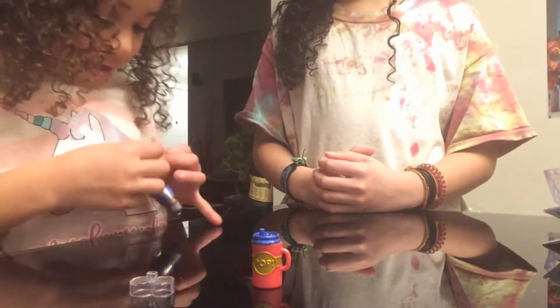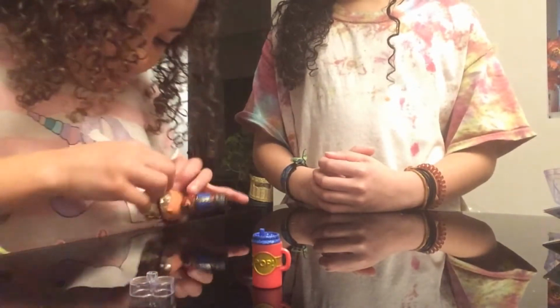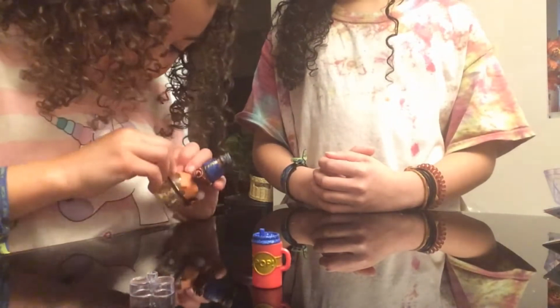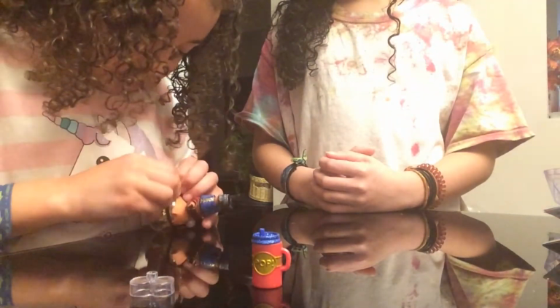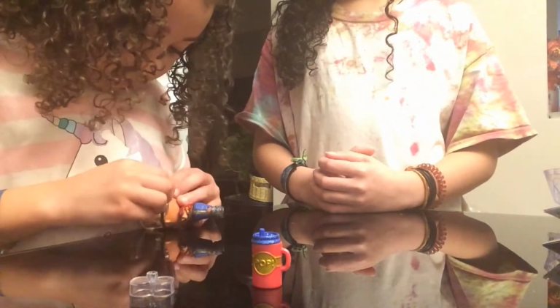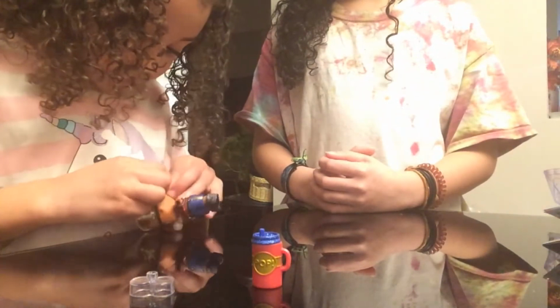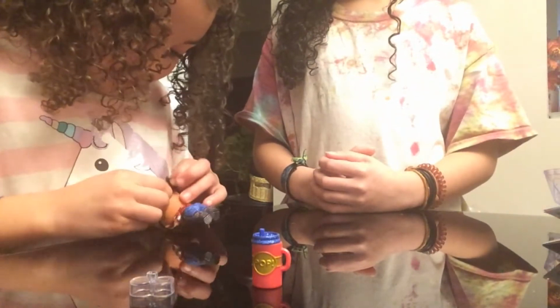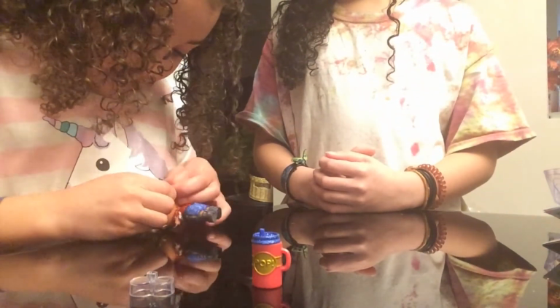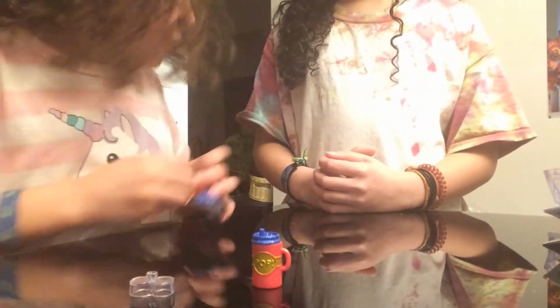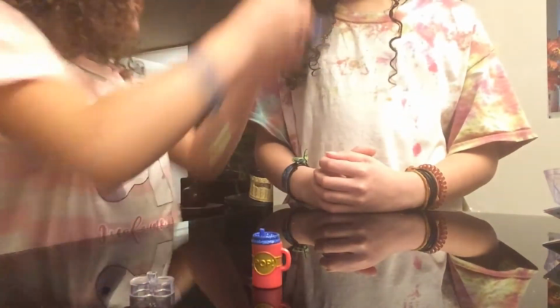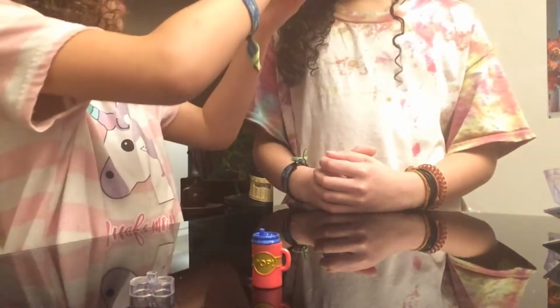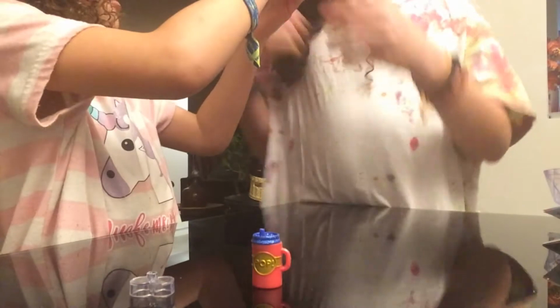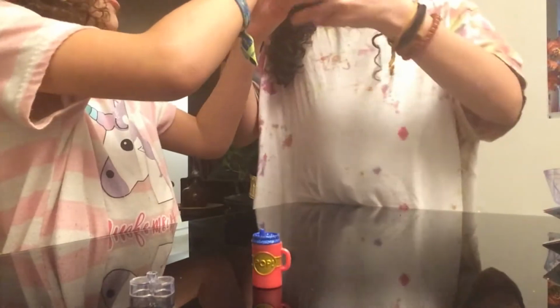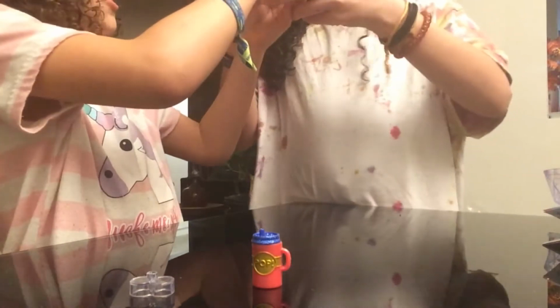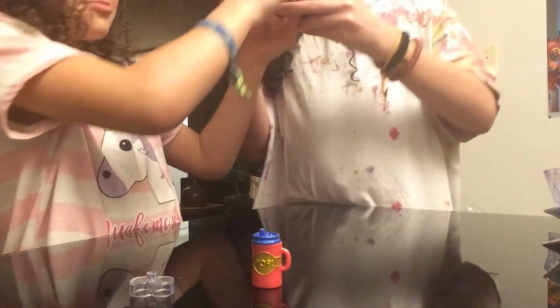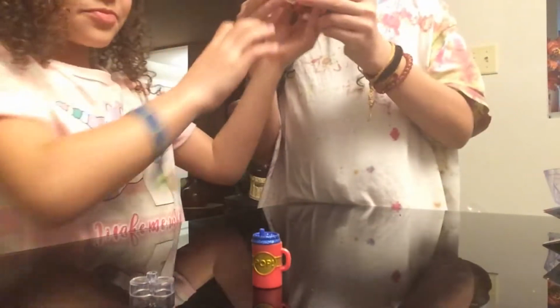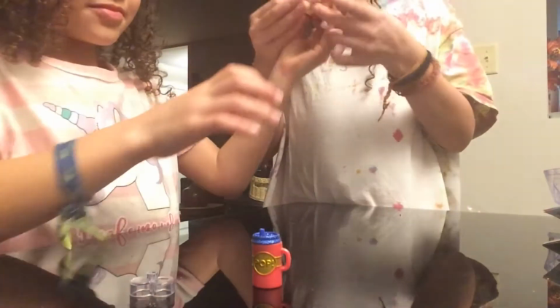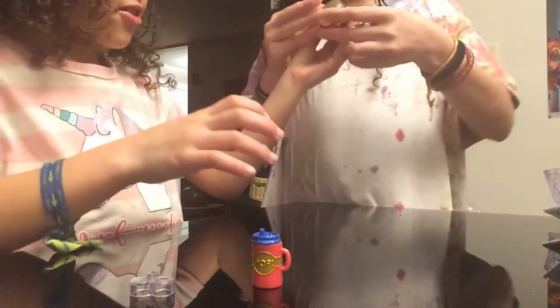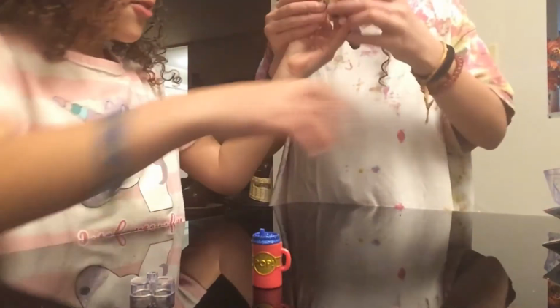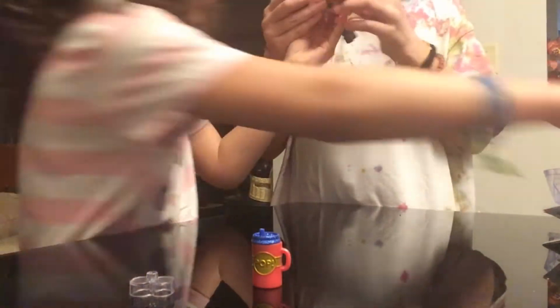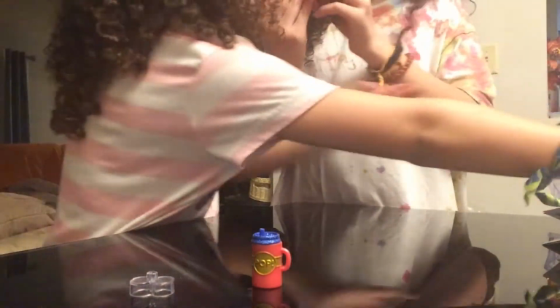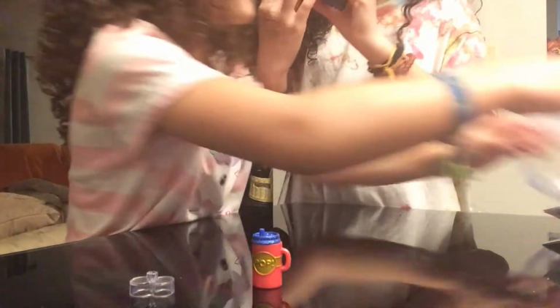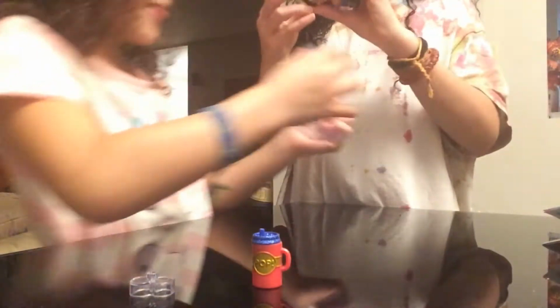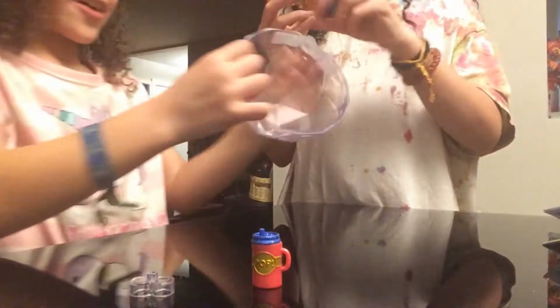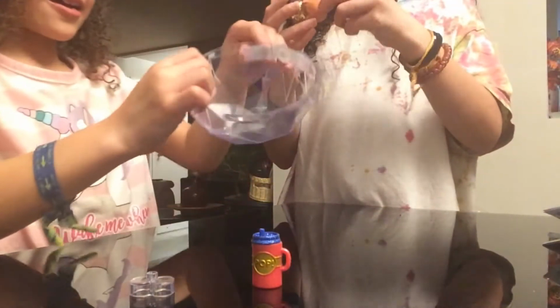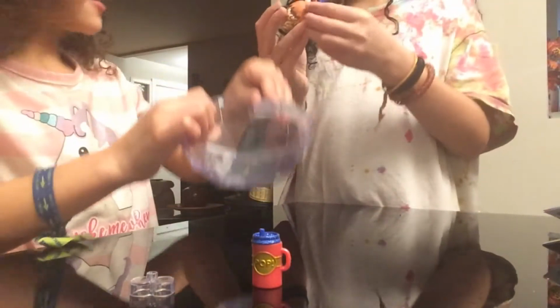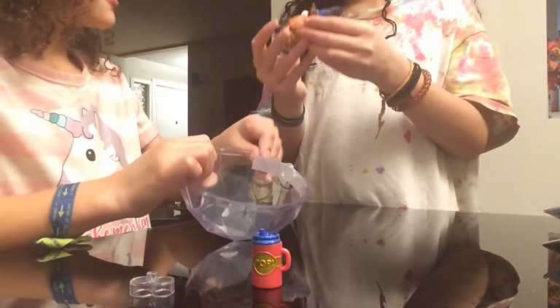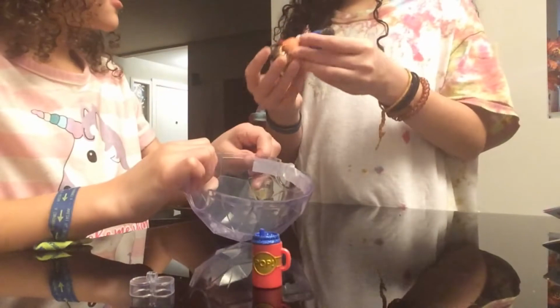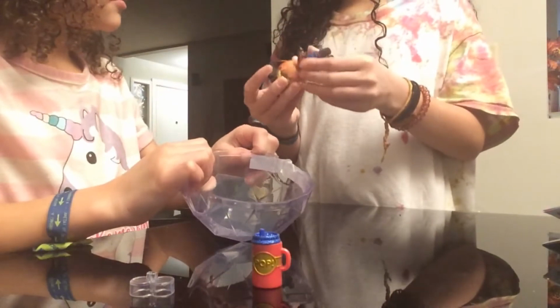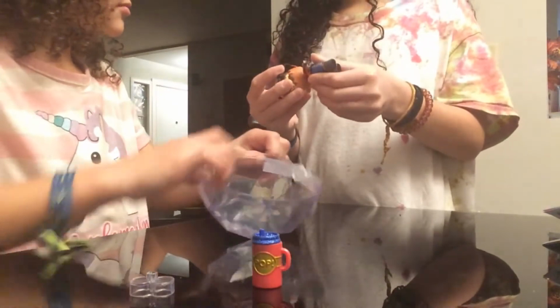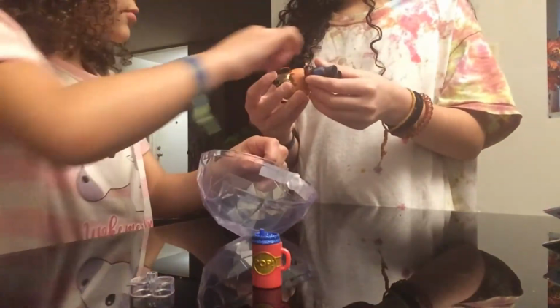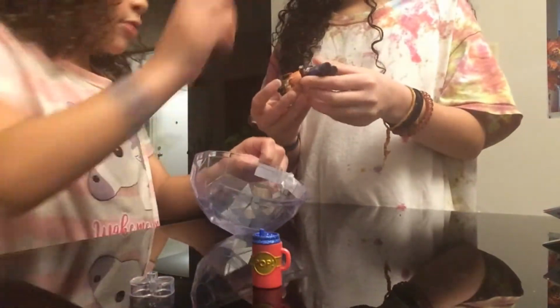How do I put this on though? Can you please help me? Which eye? That one.